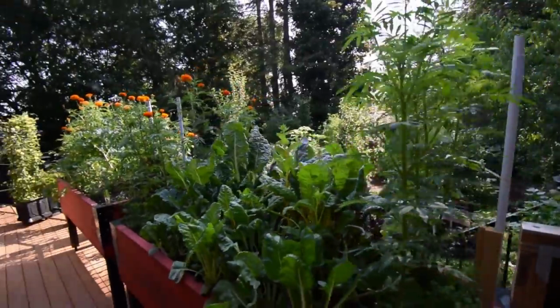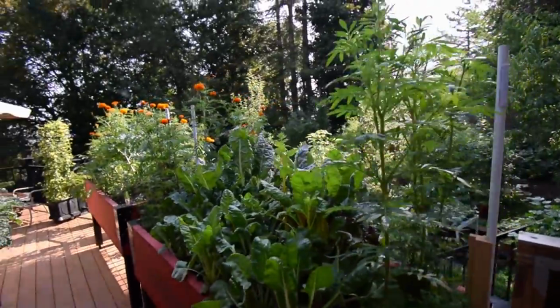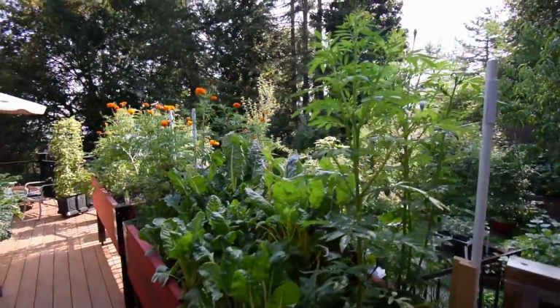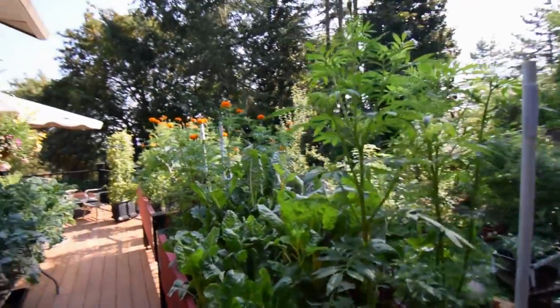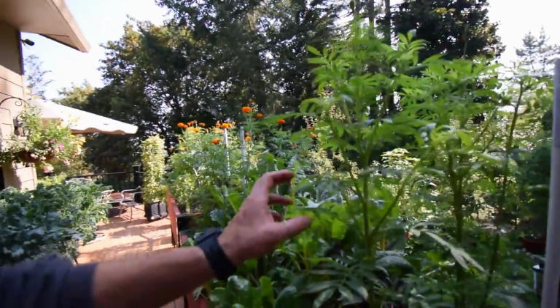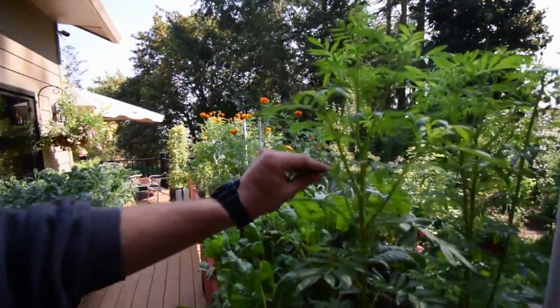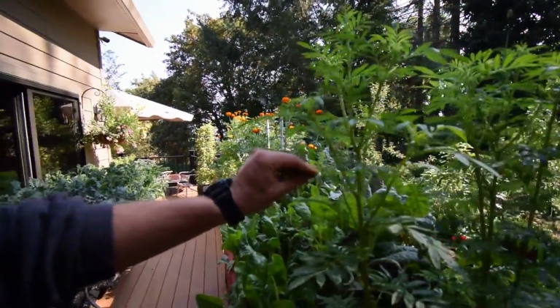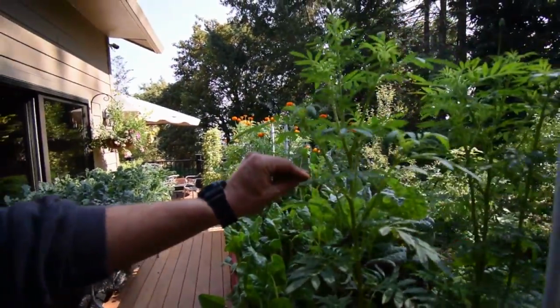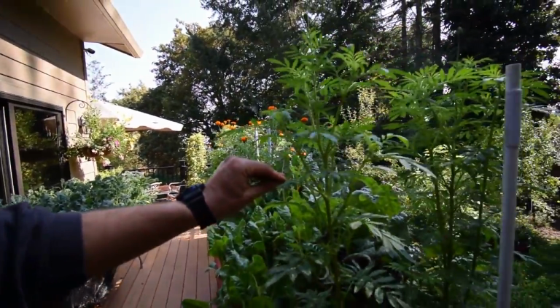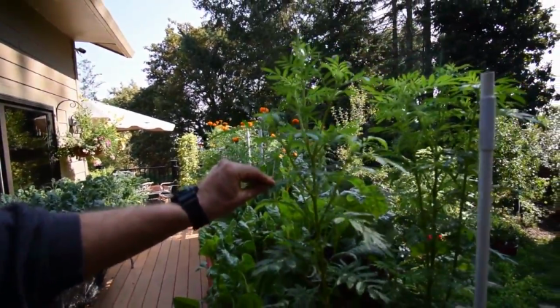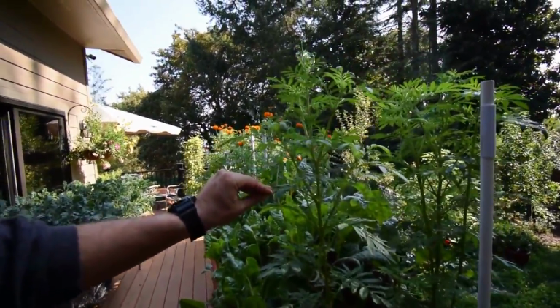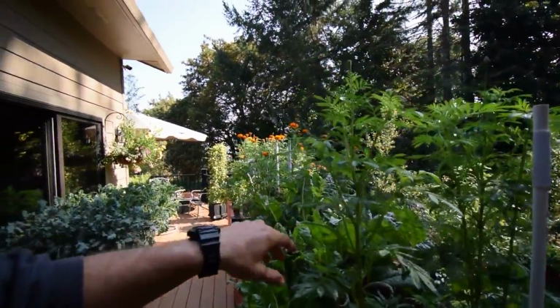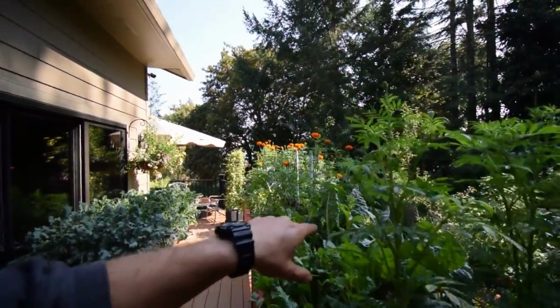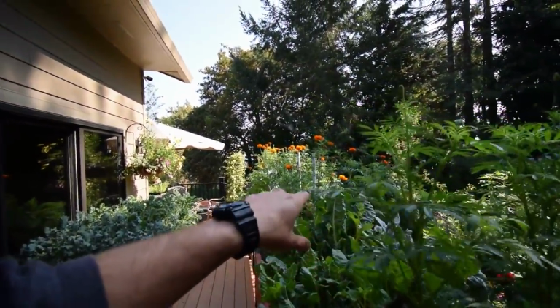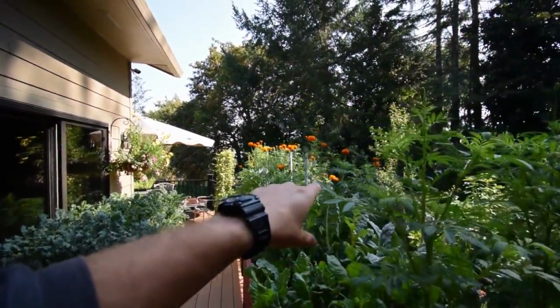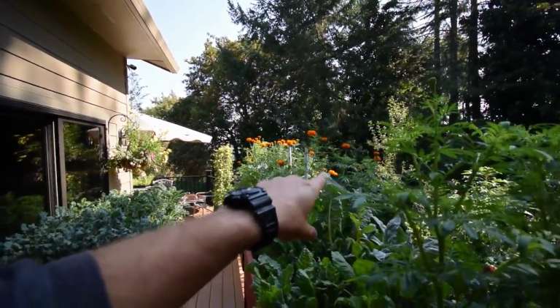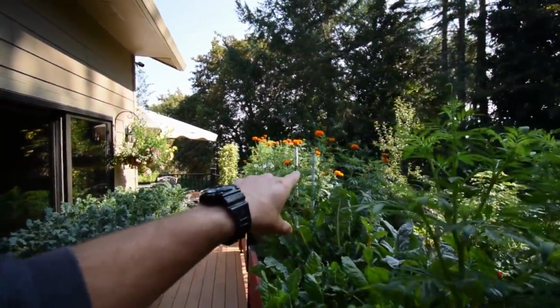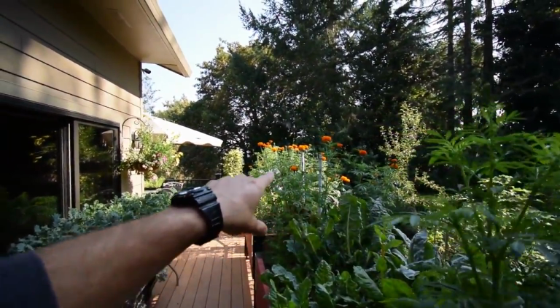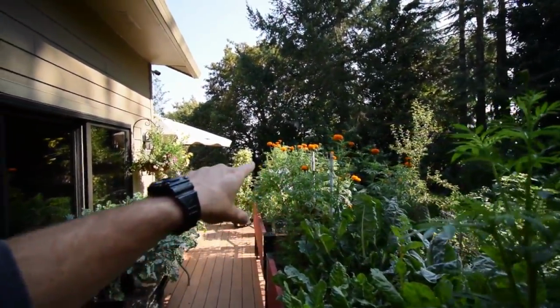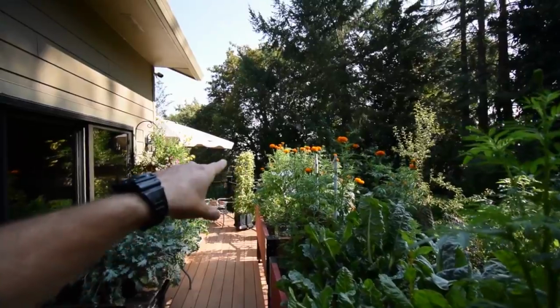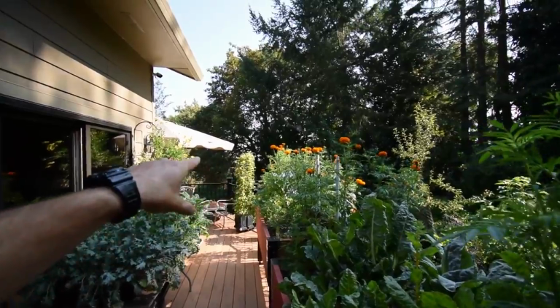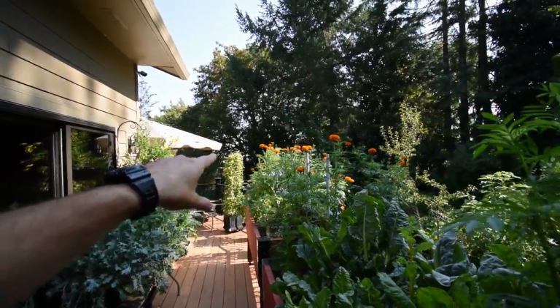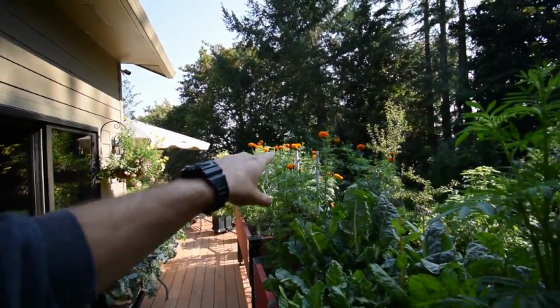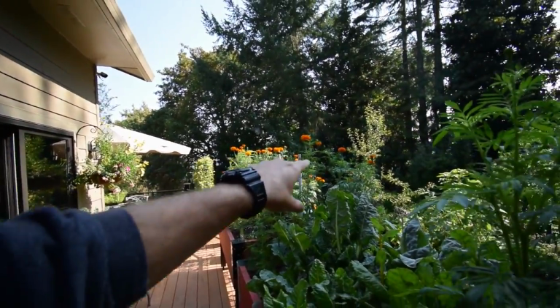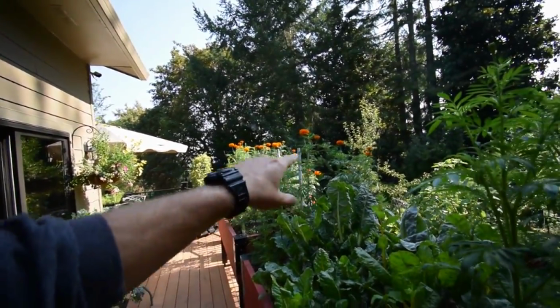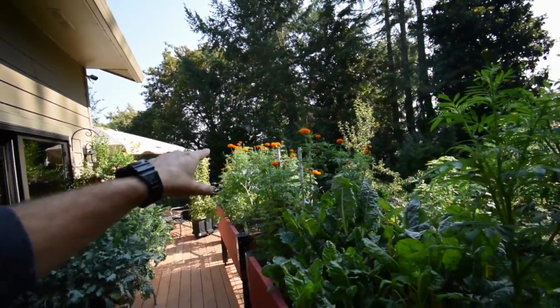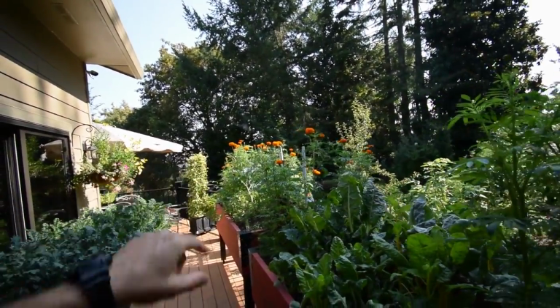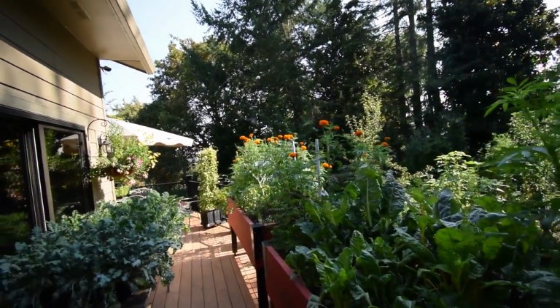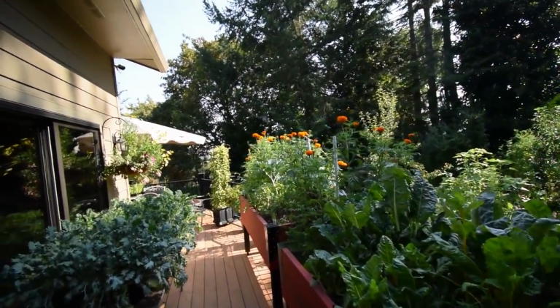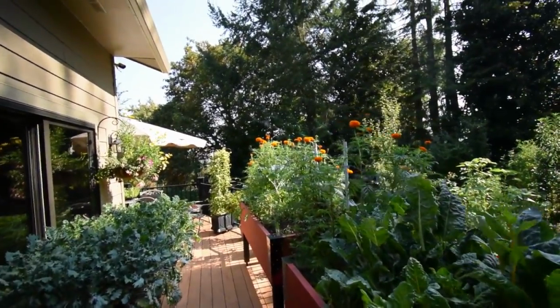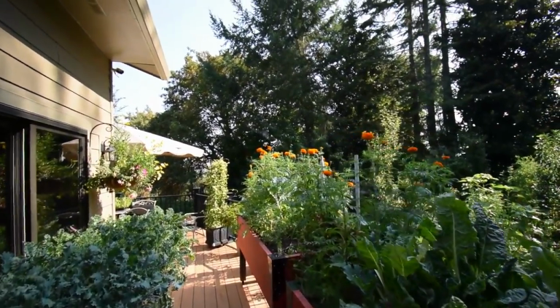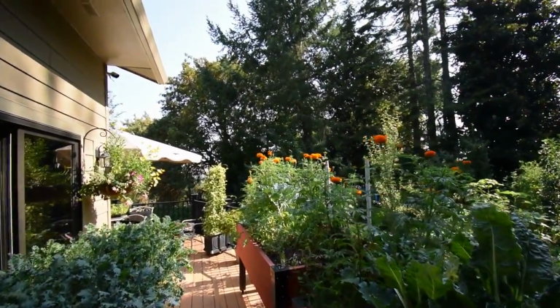These marigolds are really starting to bloom — you can see they've got their heads on there, the little pom-poms, they've got the multi-head.